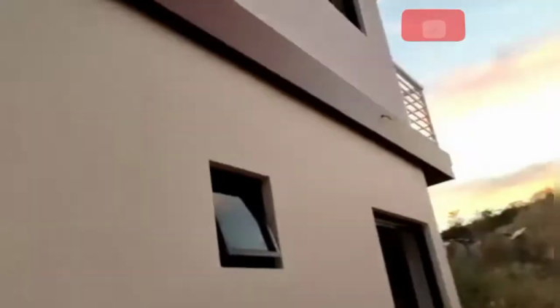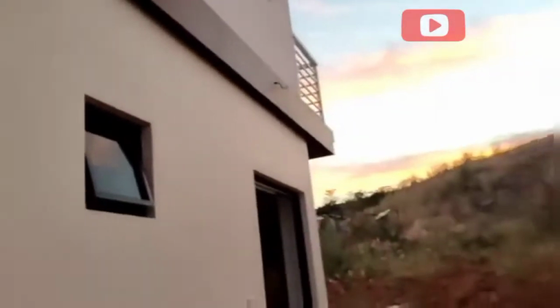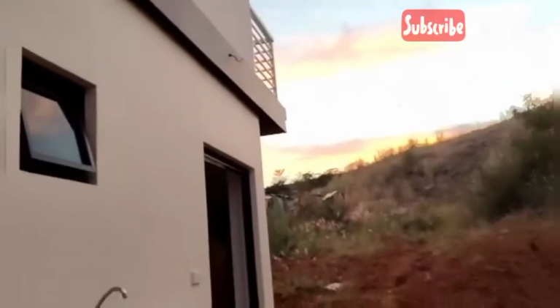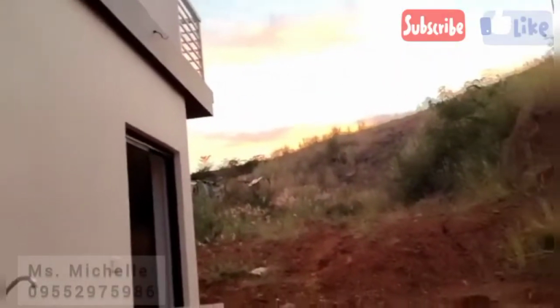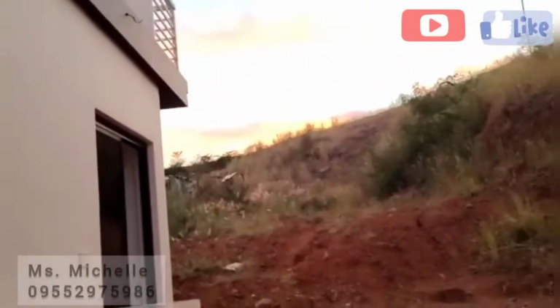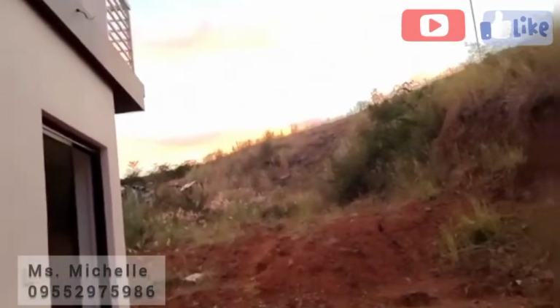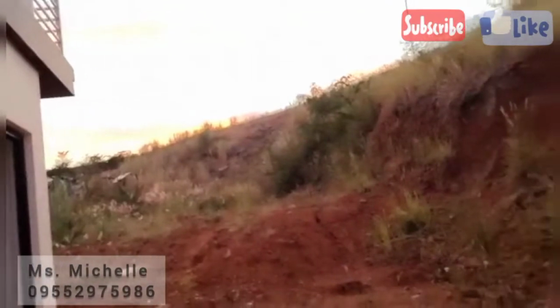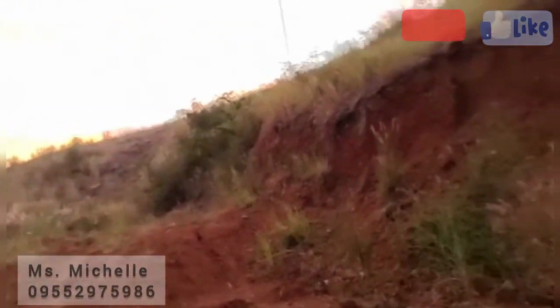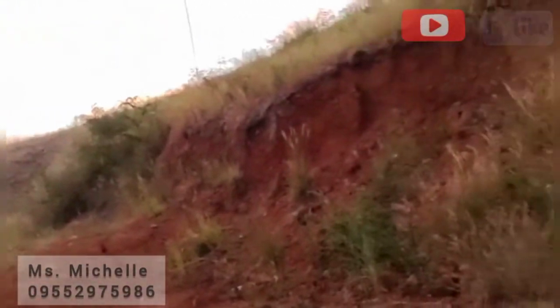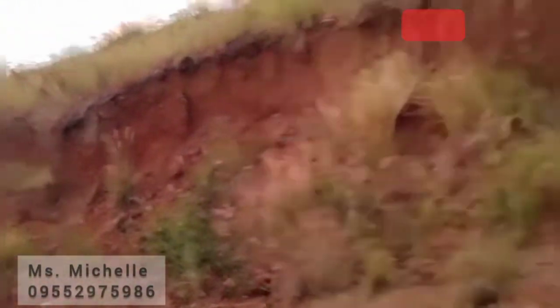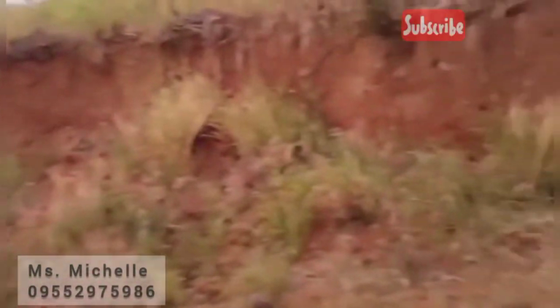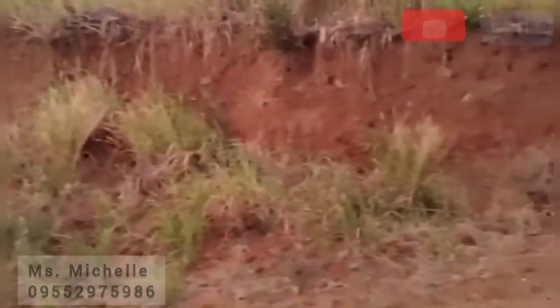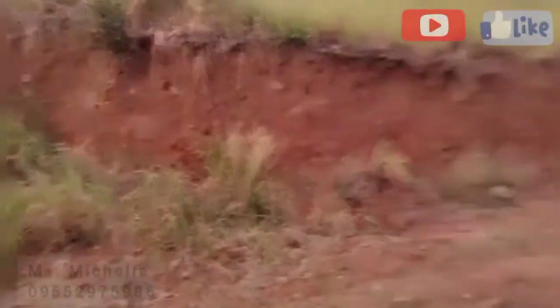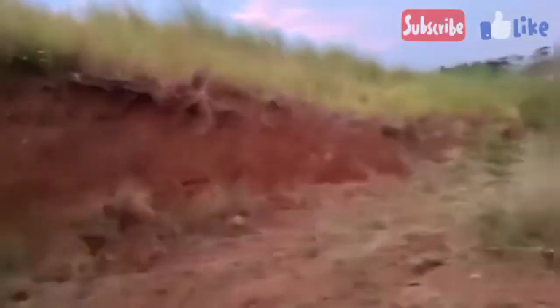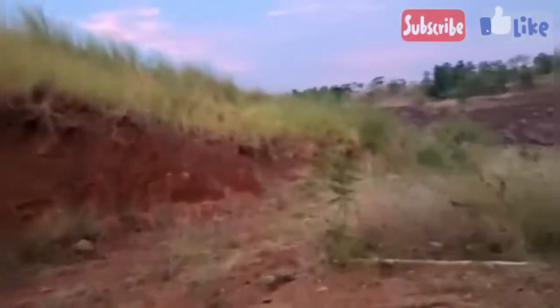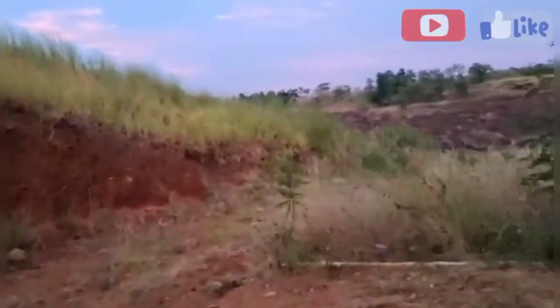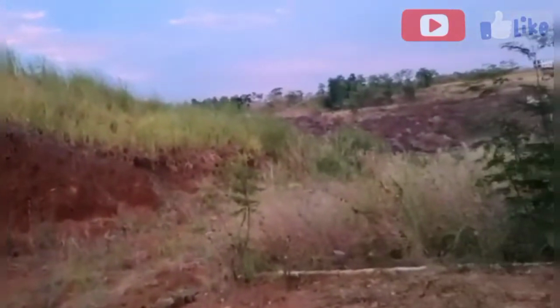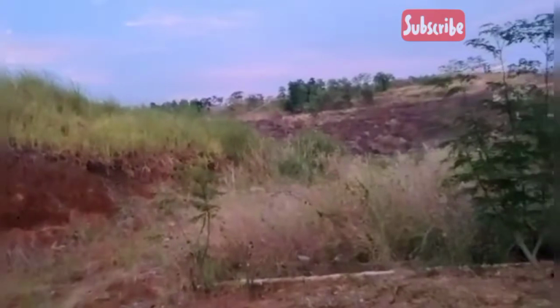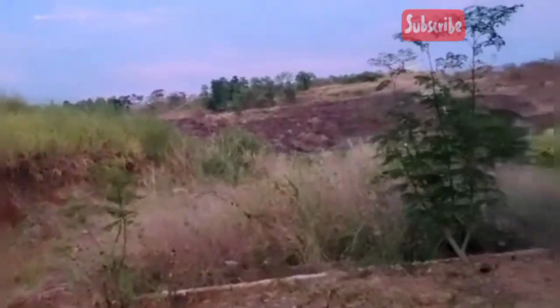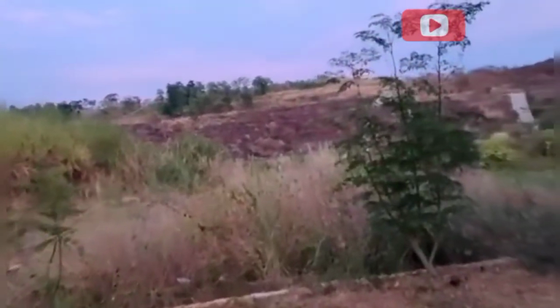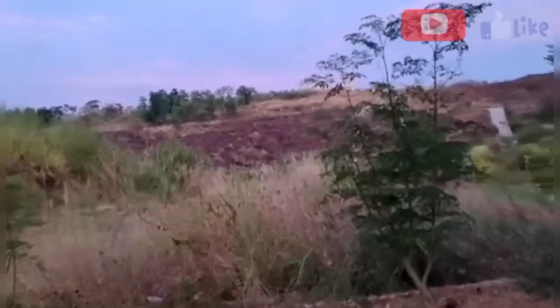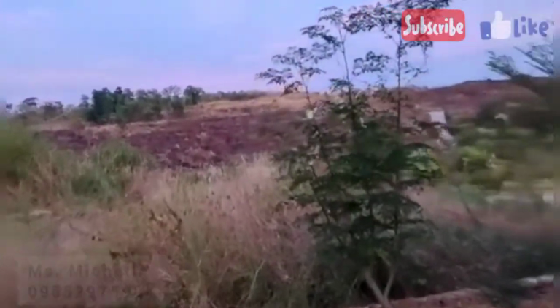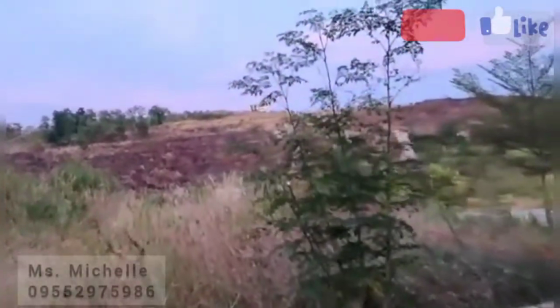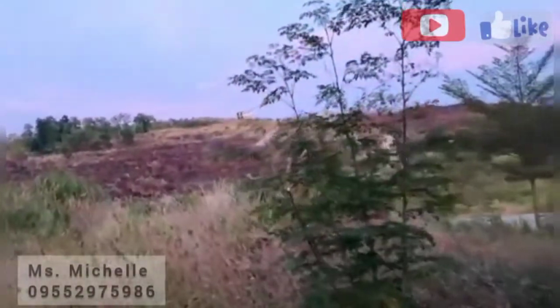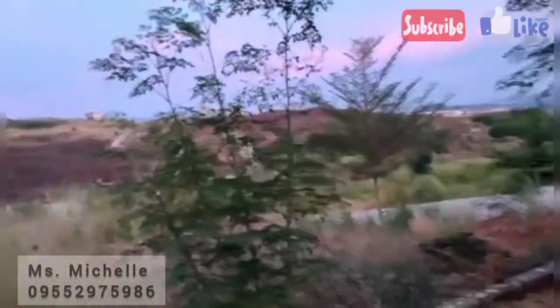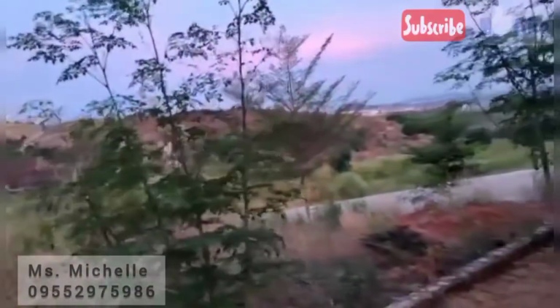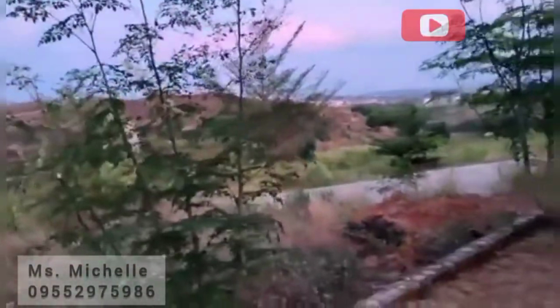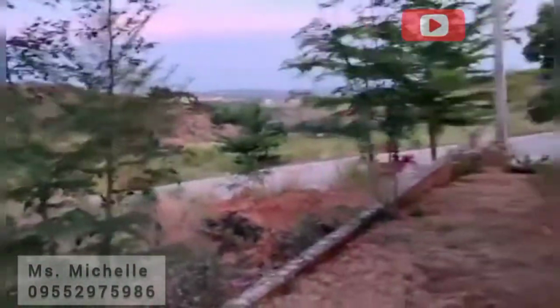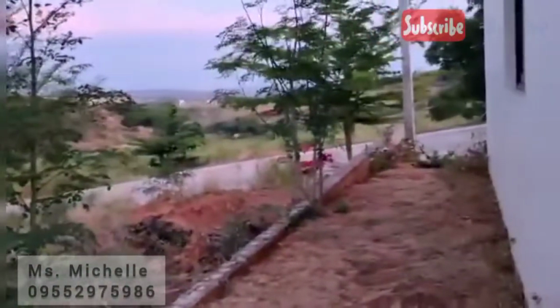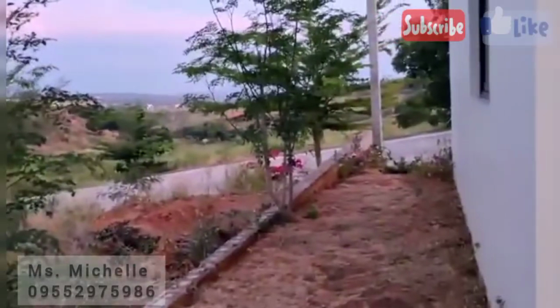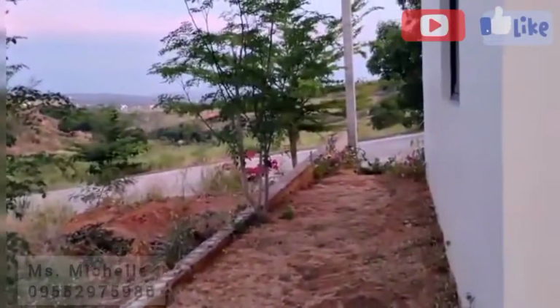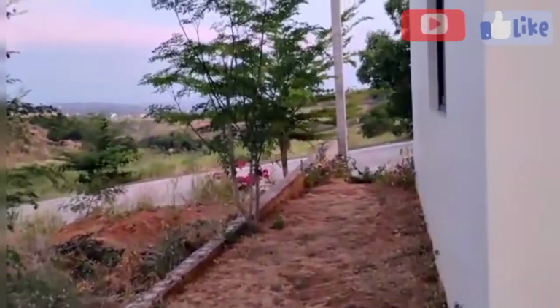So 204 — ito po yung lot. Access lot dito sa likod siguro mga 1.5 meters. Ayan yung property line niya.